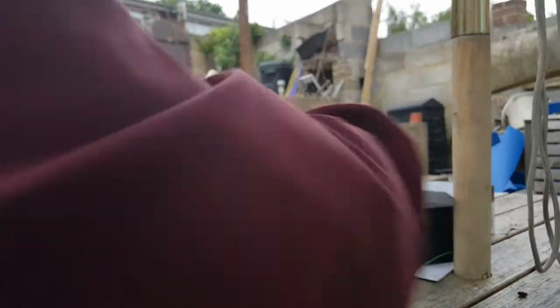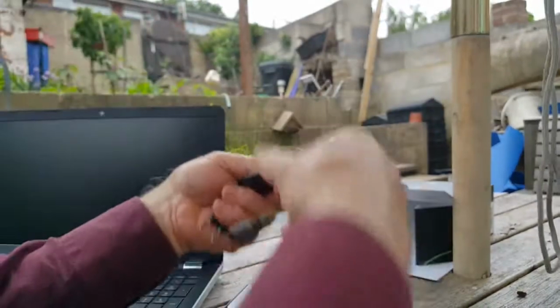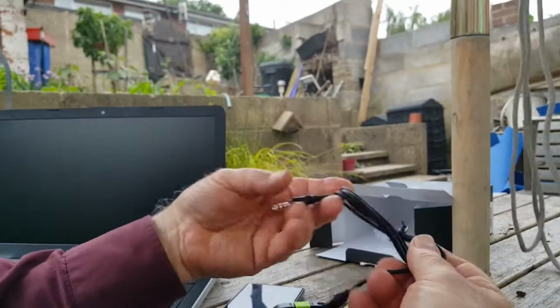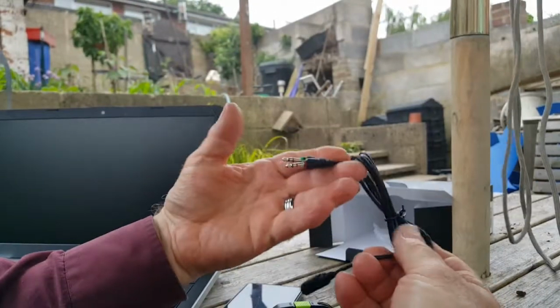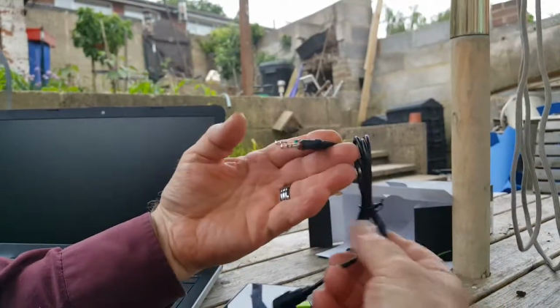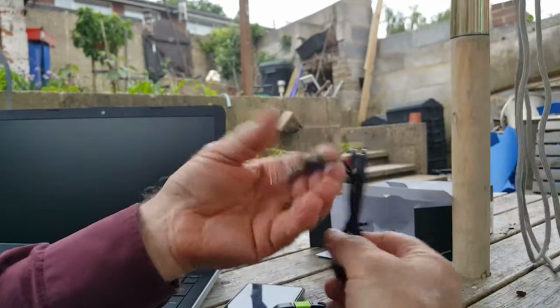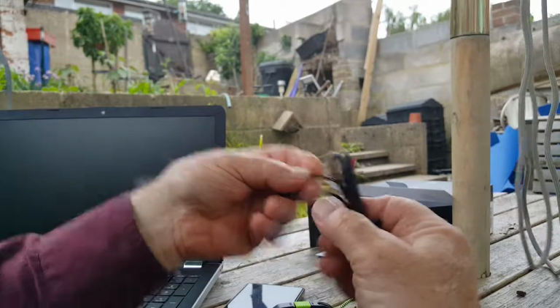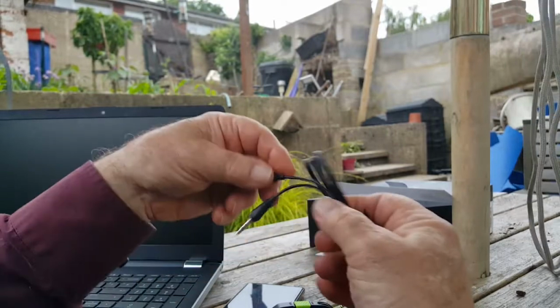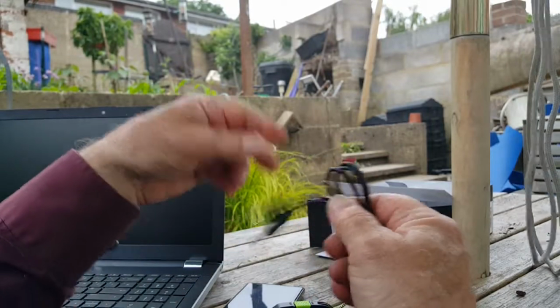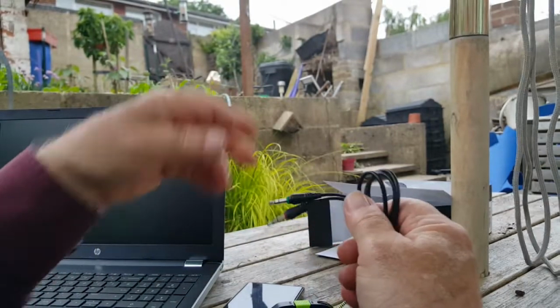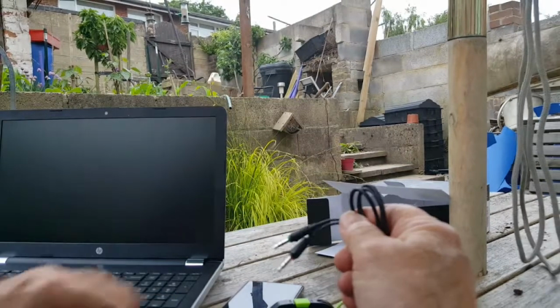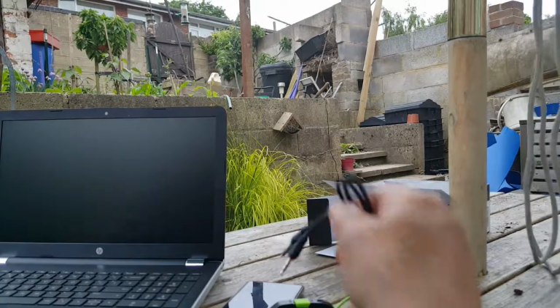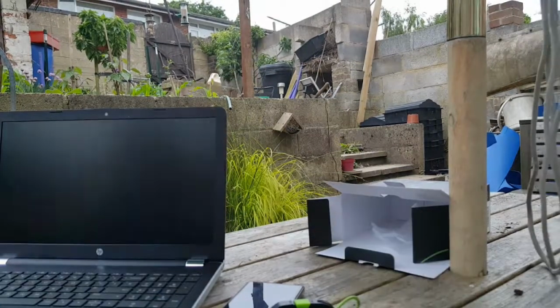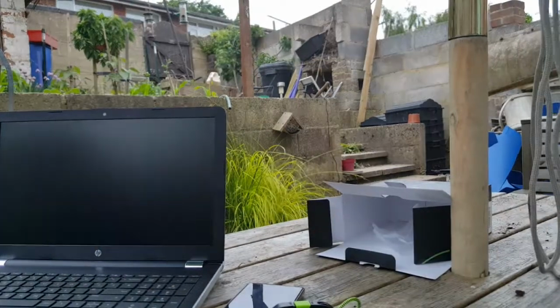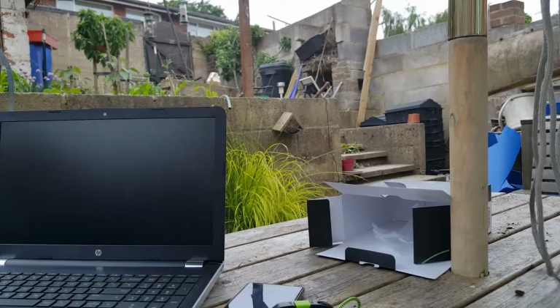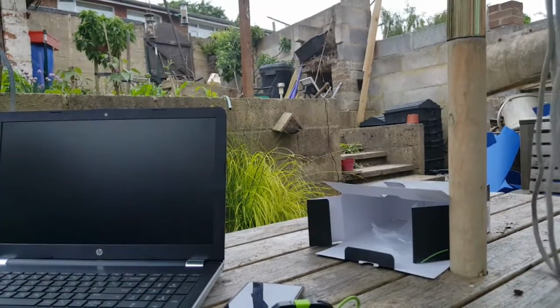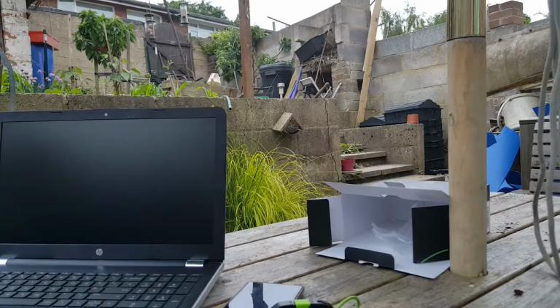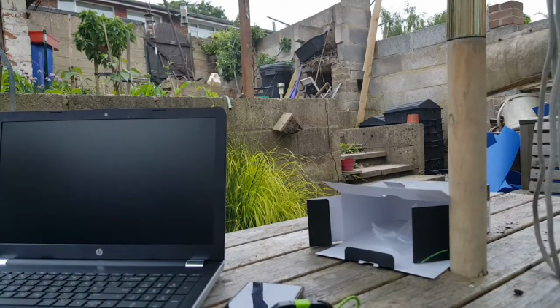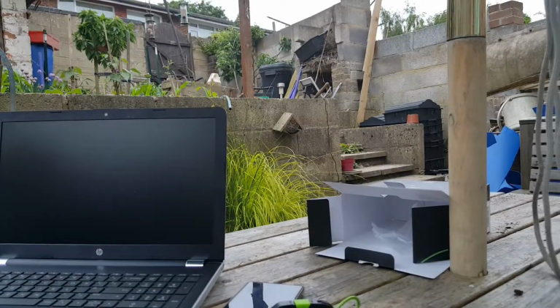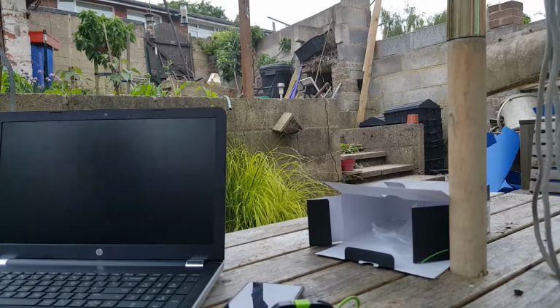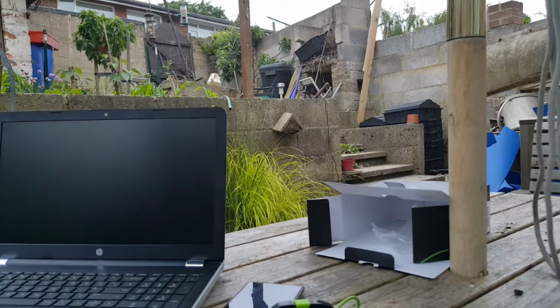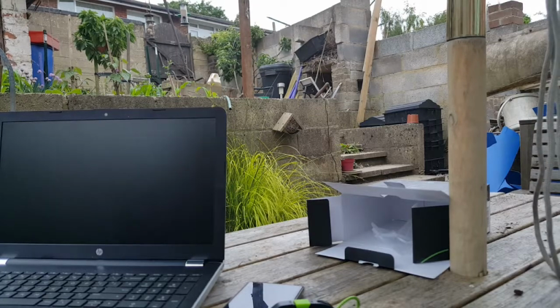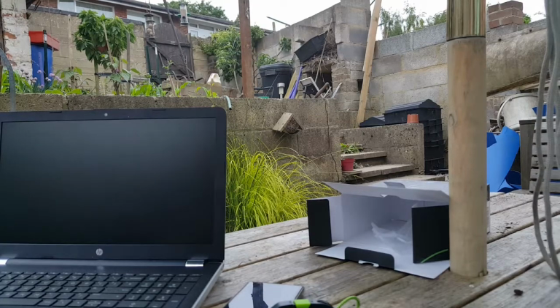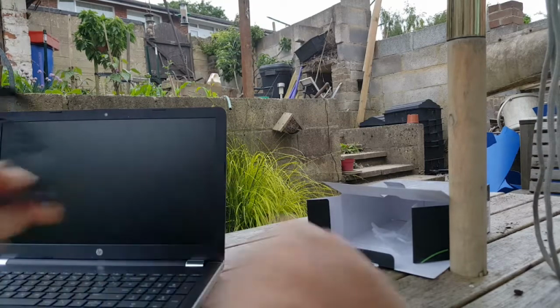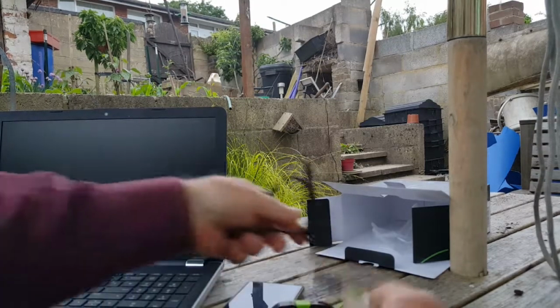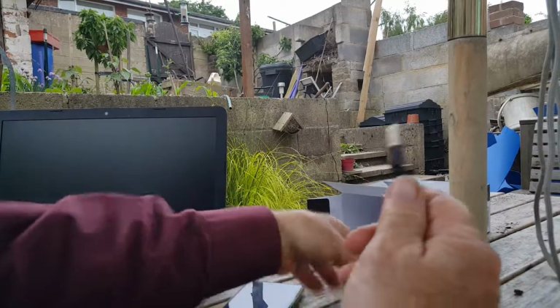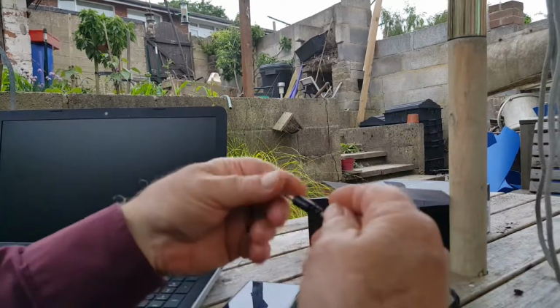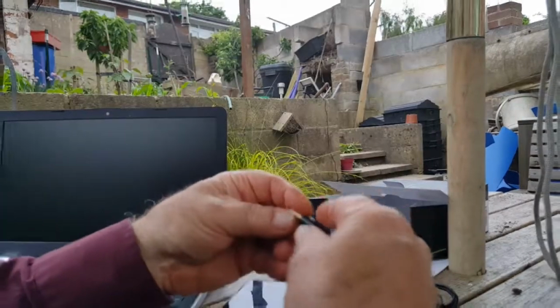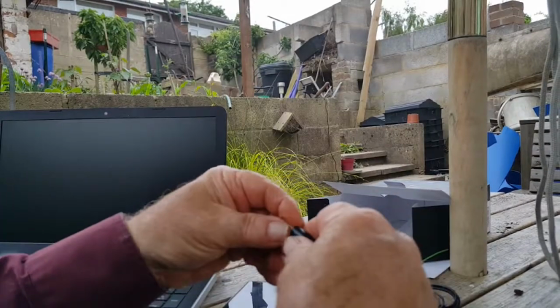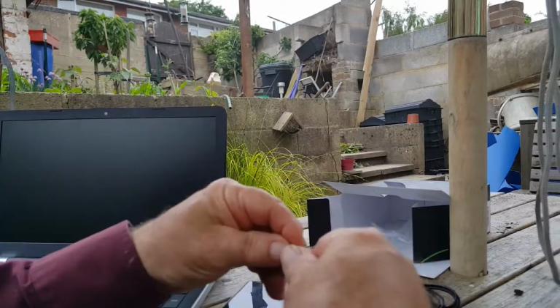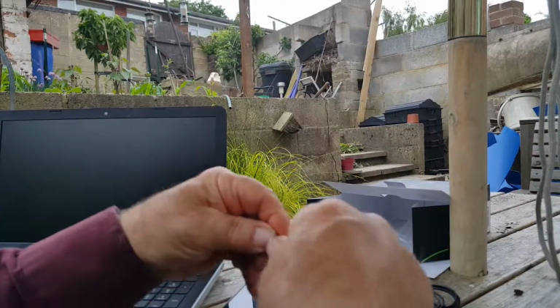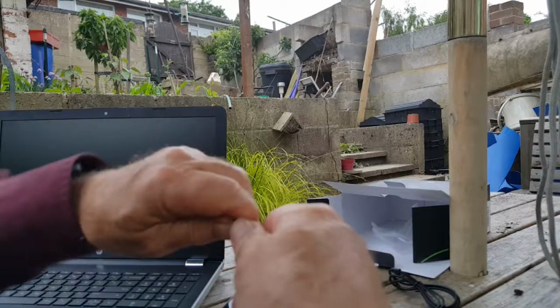Most things will support one or other of these outputs. So this is the adapter lead to enable you to connect to the sound output on a normal computer. This is actually a laptop though, so it's just got the single plug like you'd have in a phone.